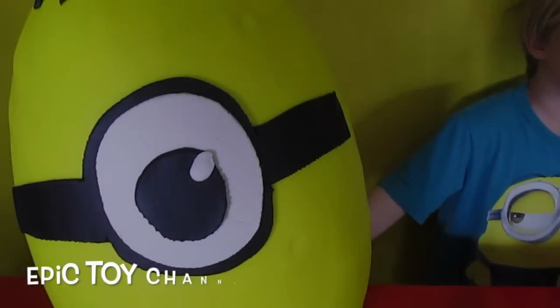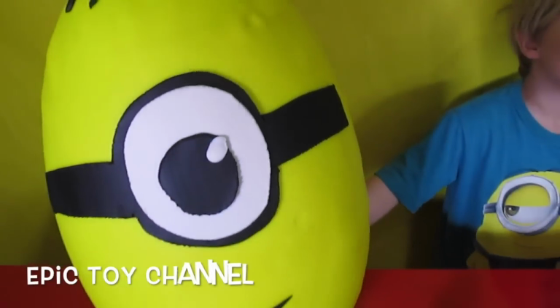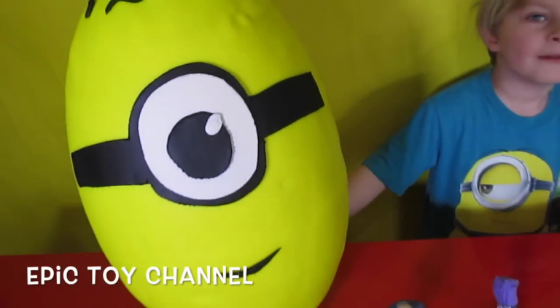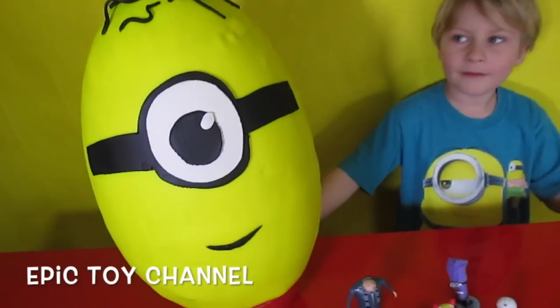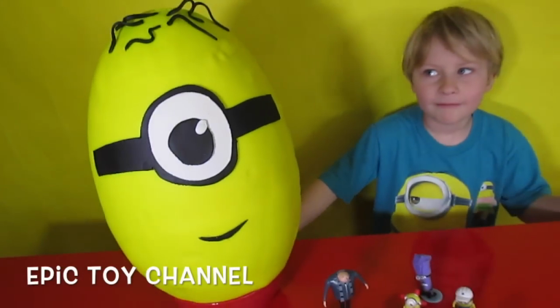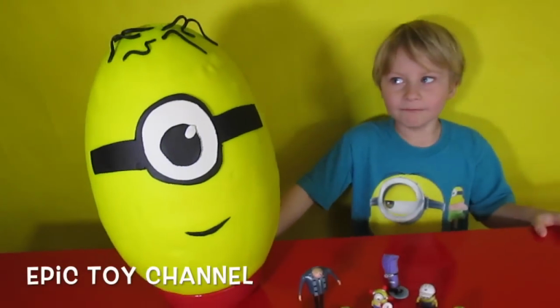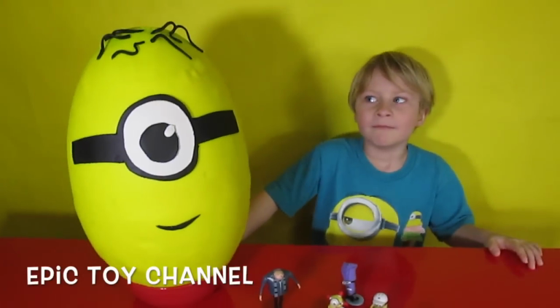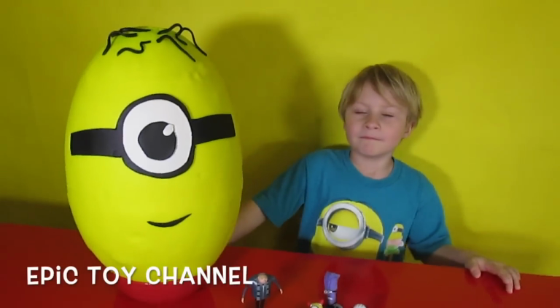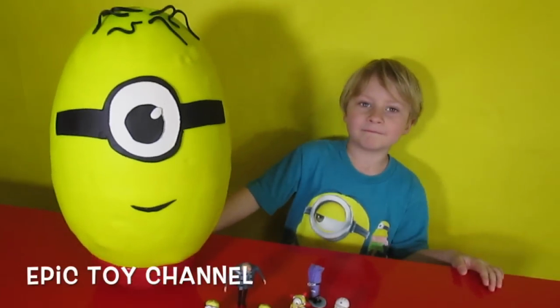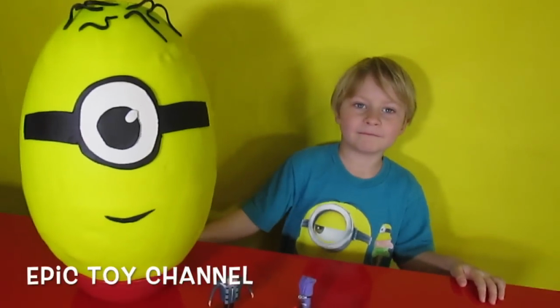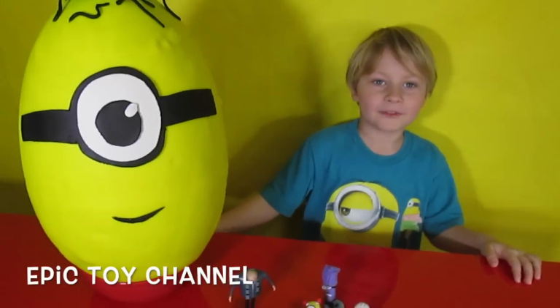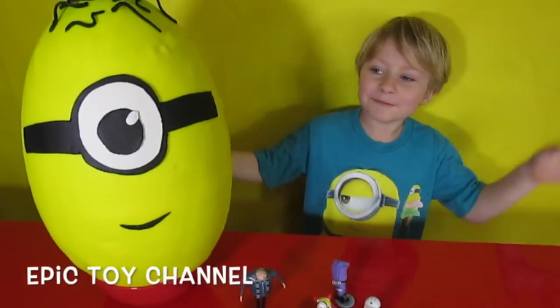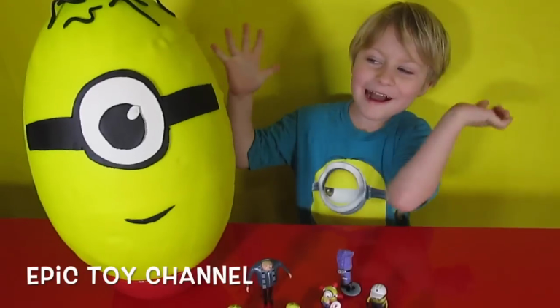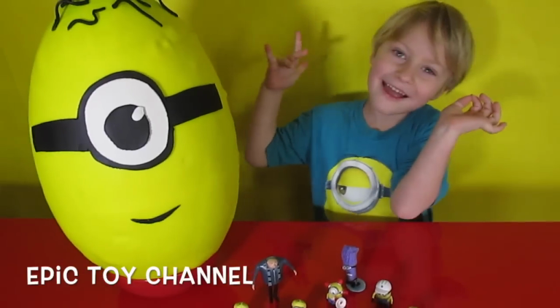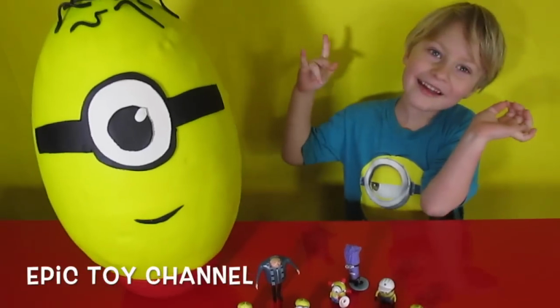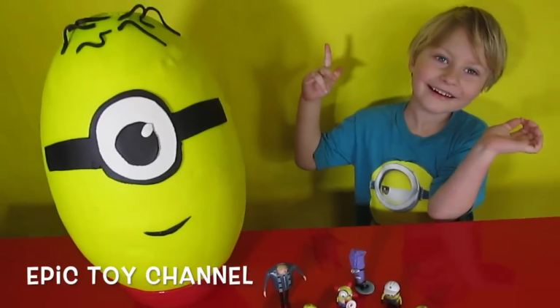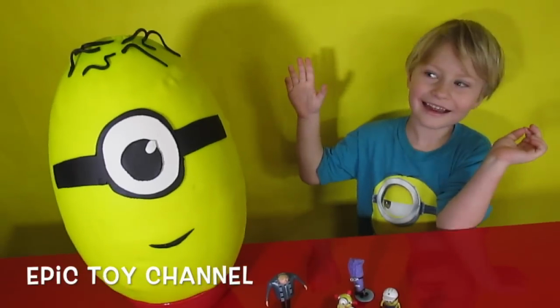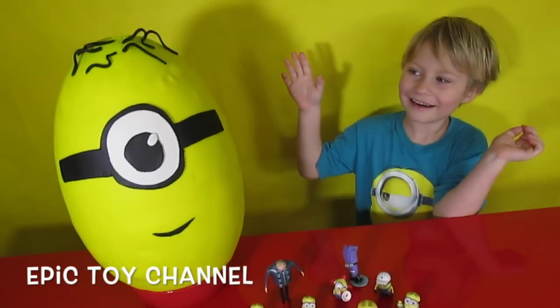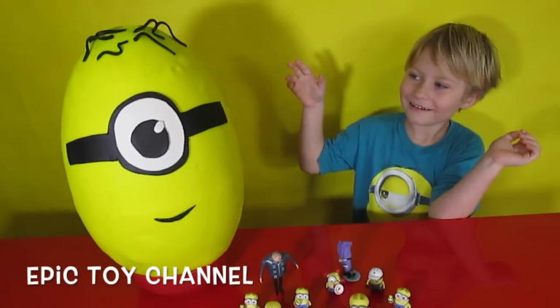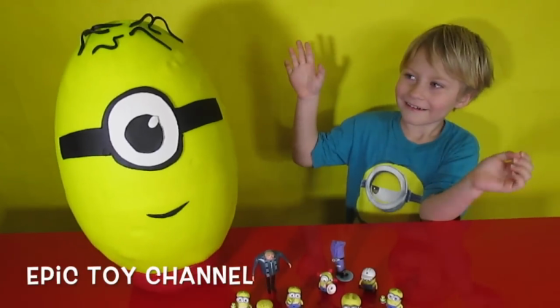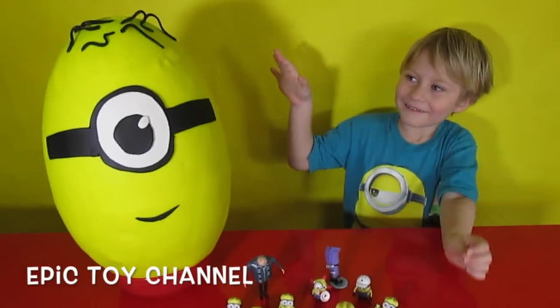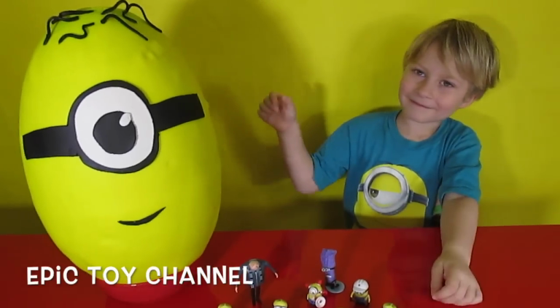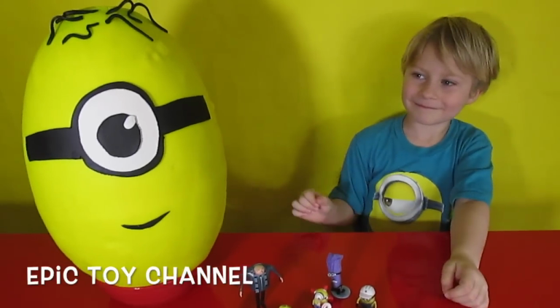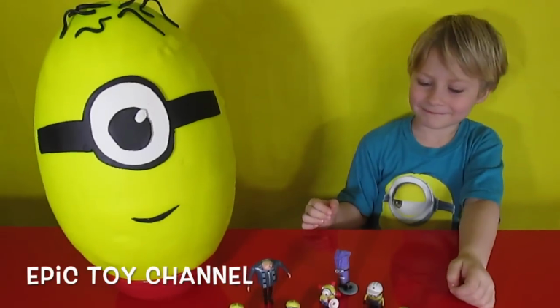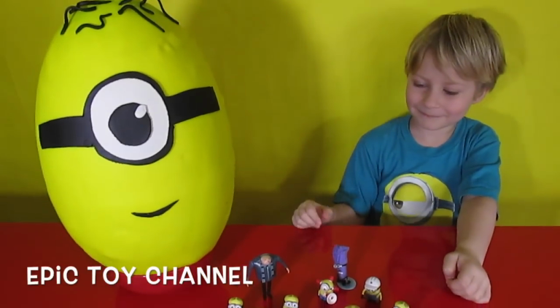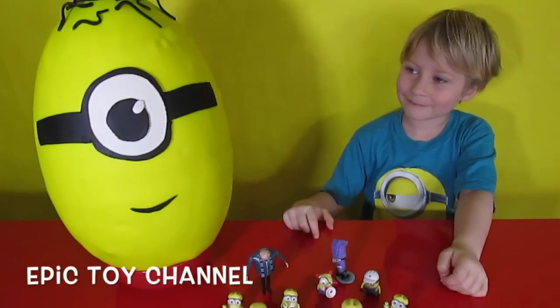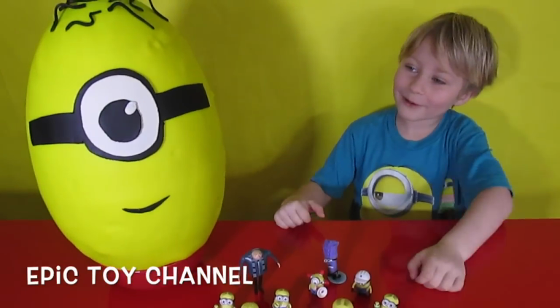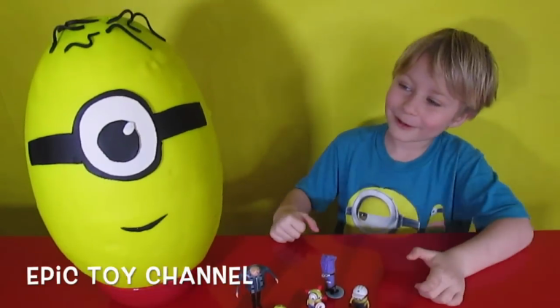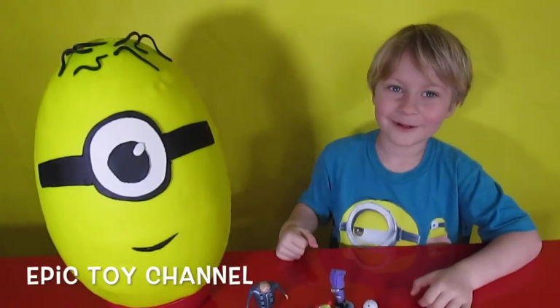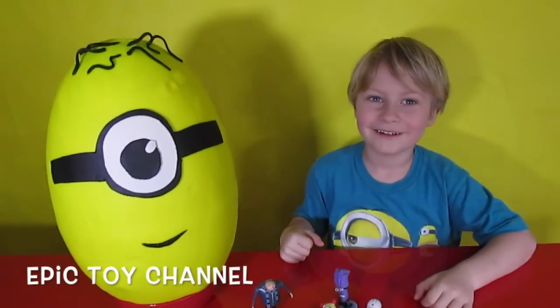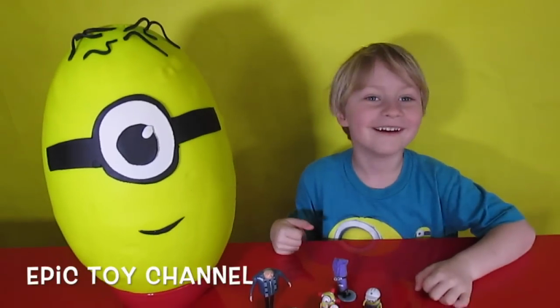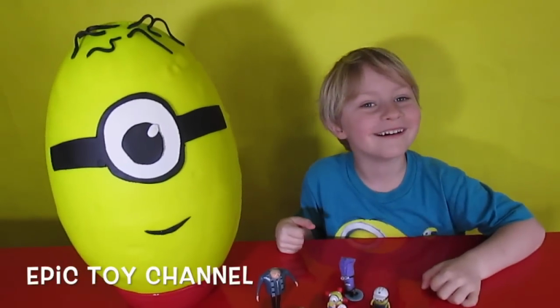Hey kids, it's X-Rash of the Toy Channel! This is a giant Surprise Egg — a giant Play-Doh Surprise Egg! Wait, is that a Batman Surprise Egg? No!